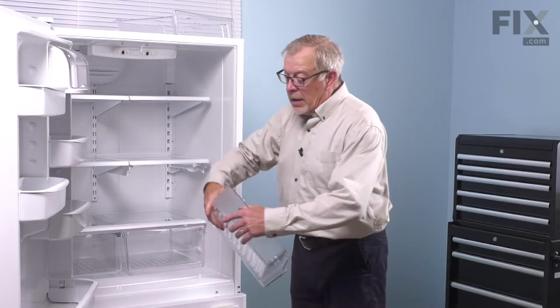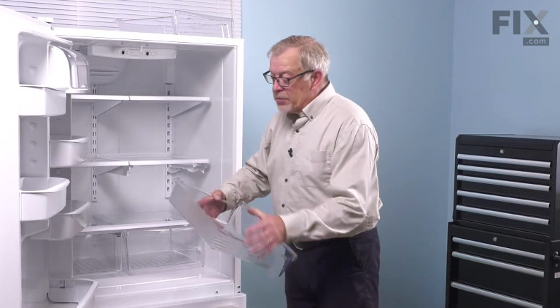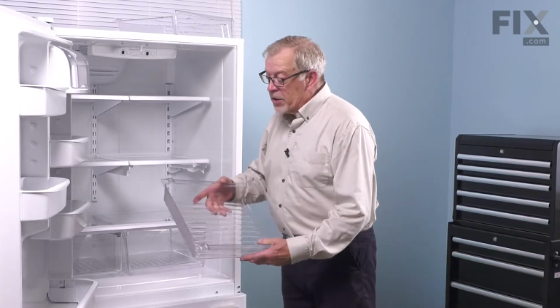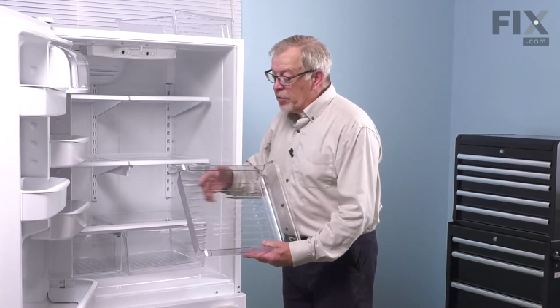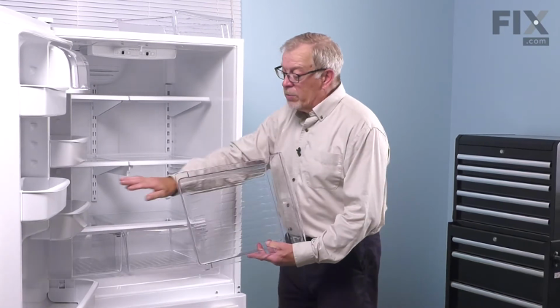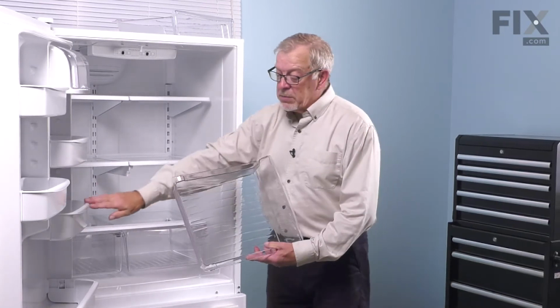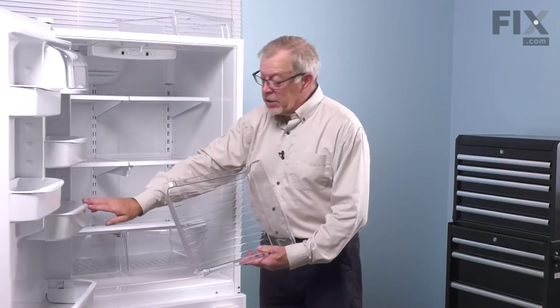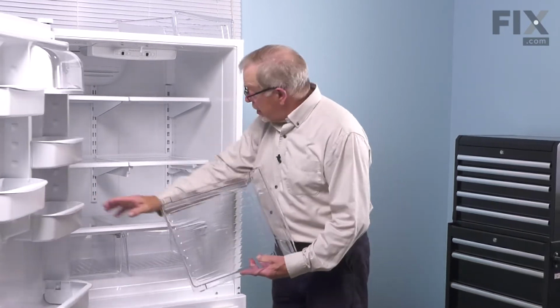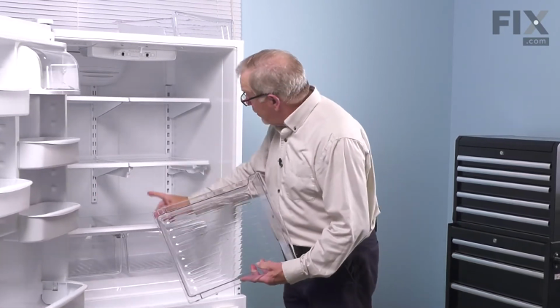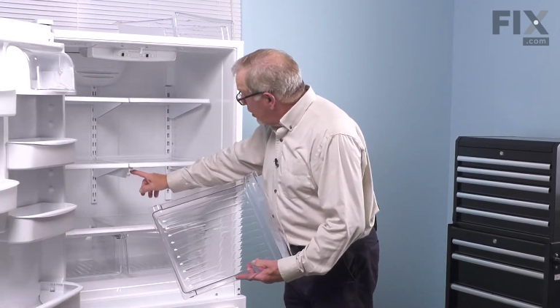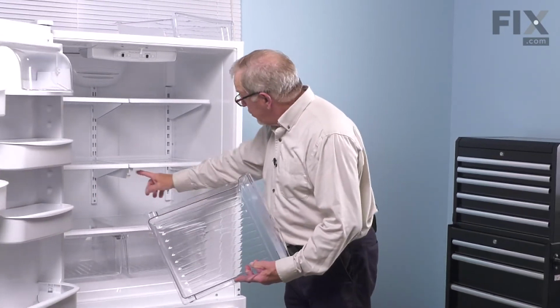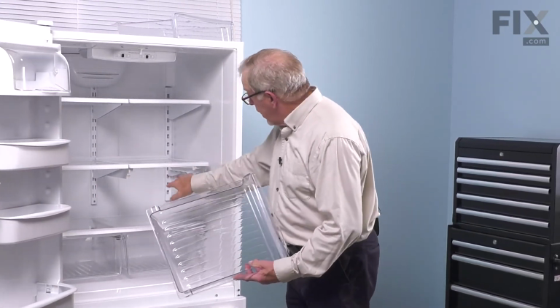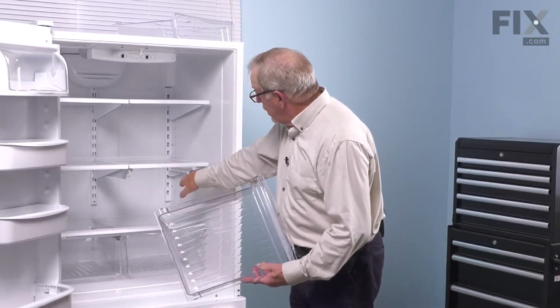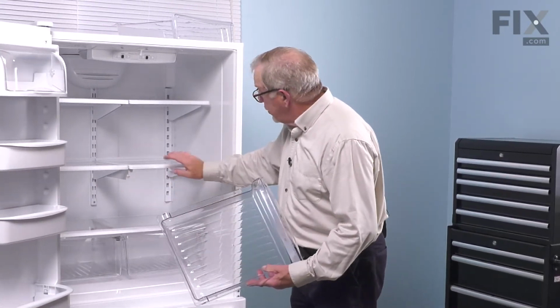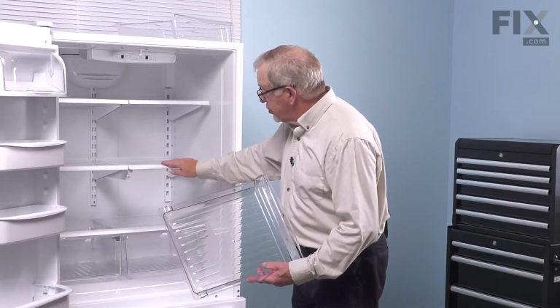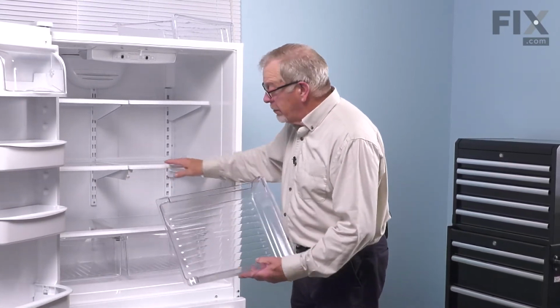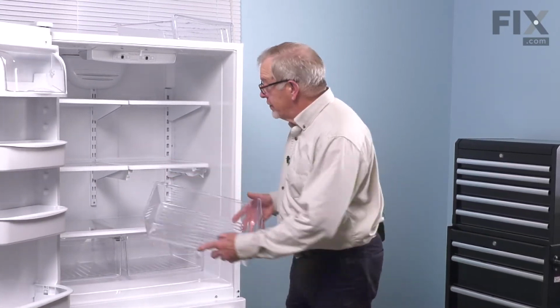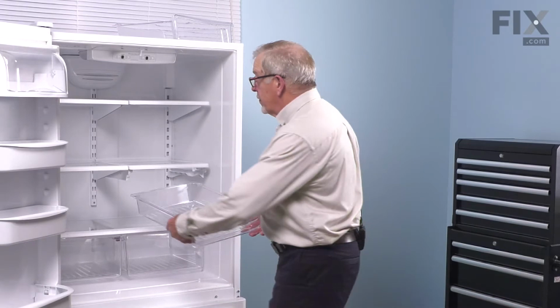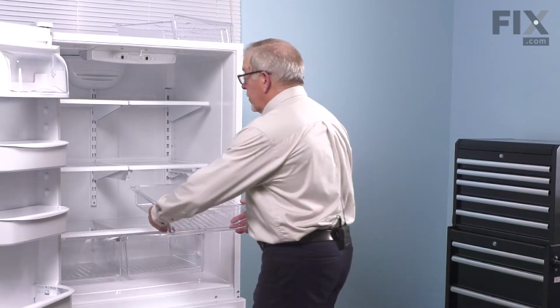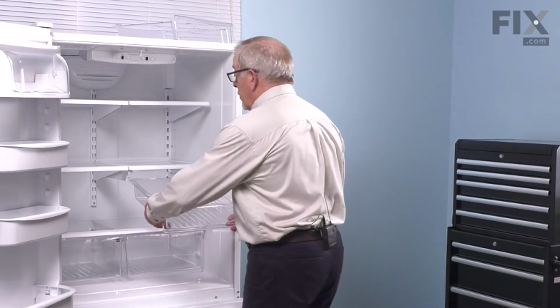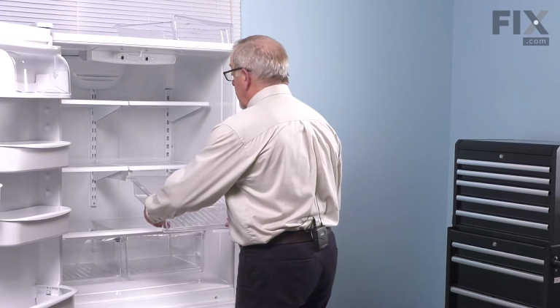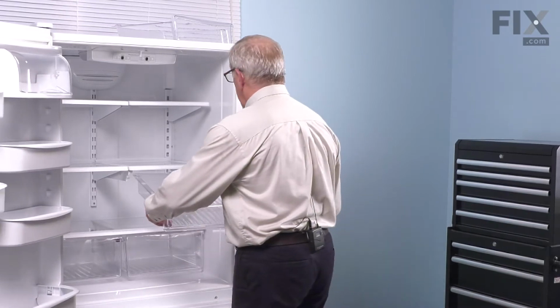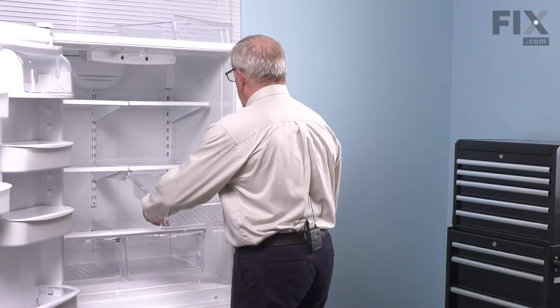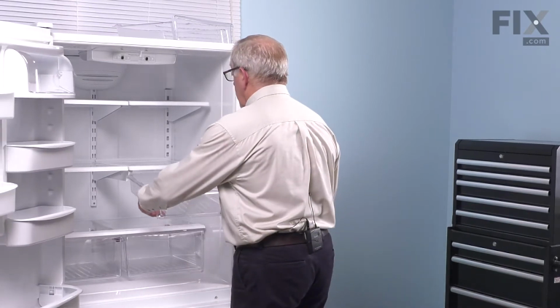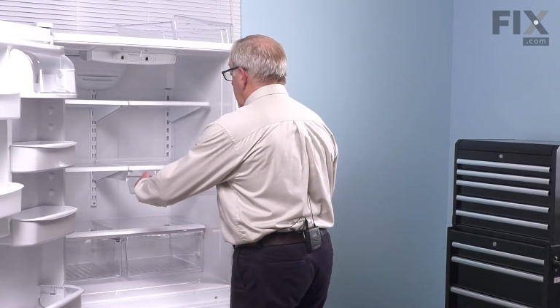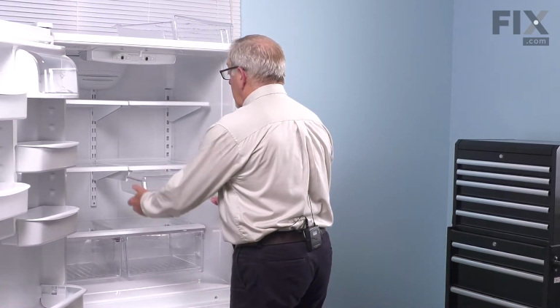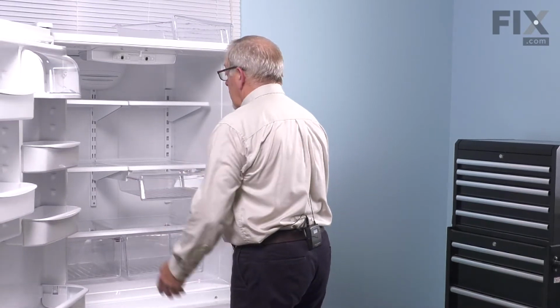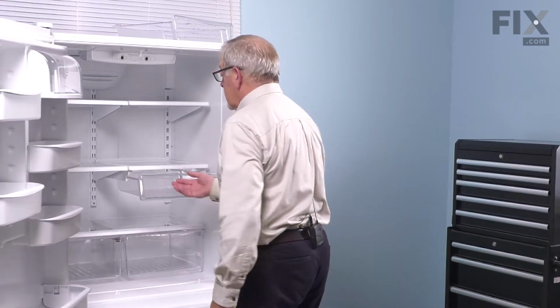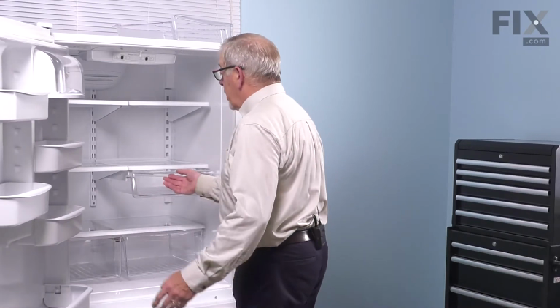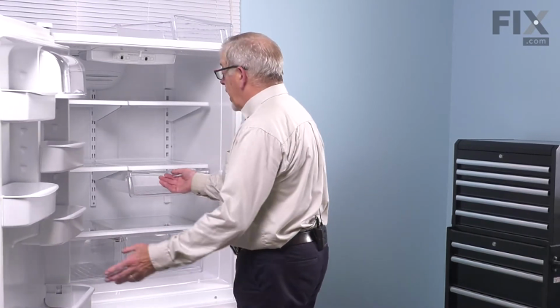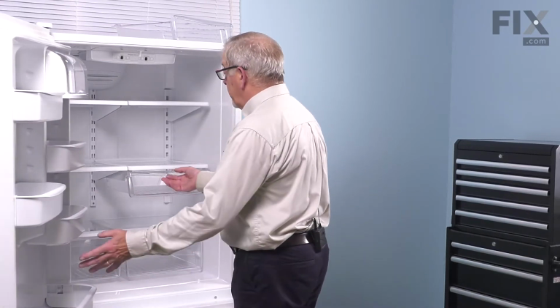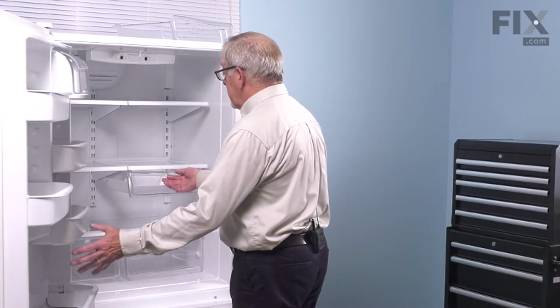To install a new one we simply need to line it up with the track underneath the shelf and slide it back into place.